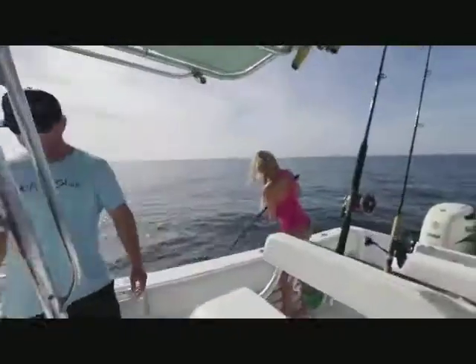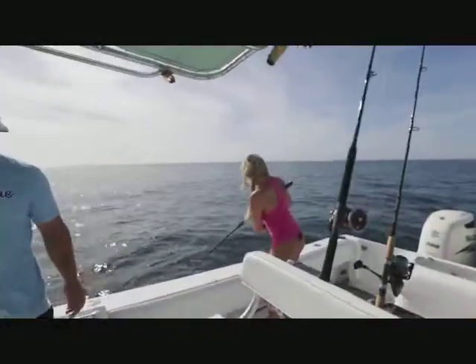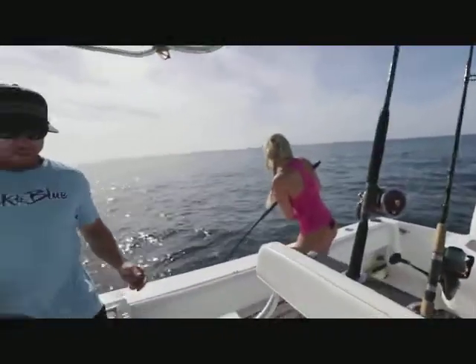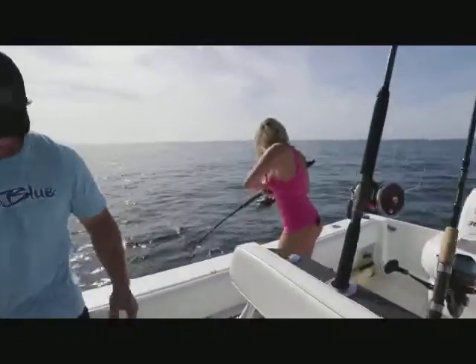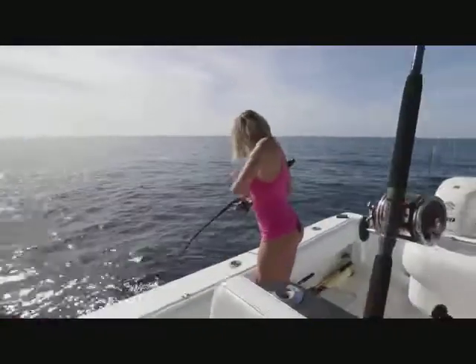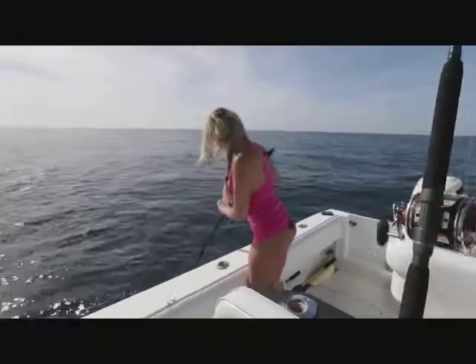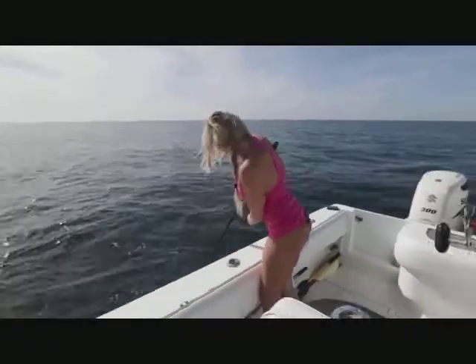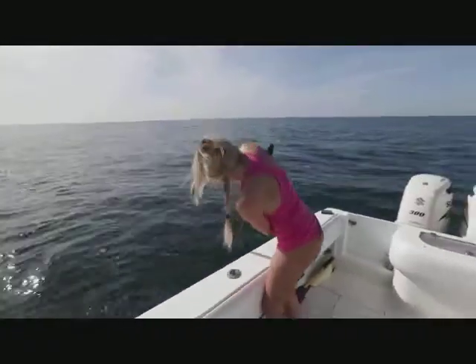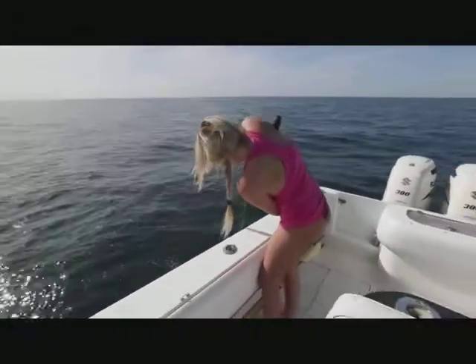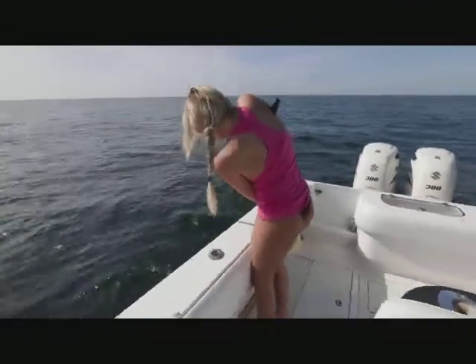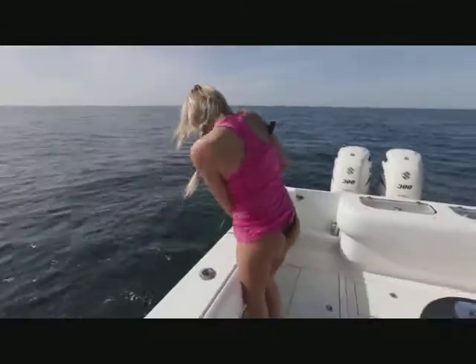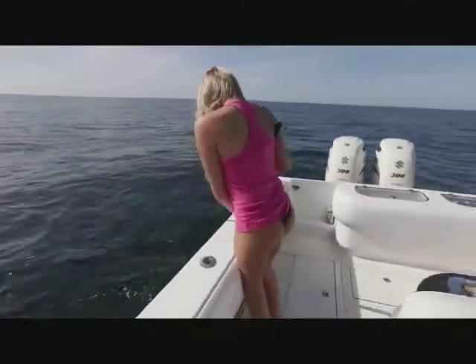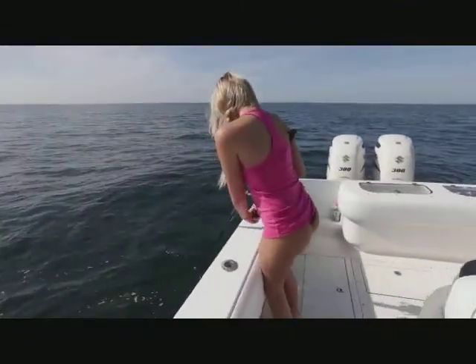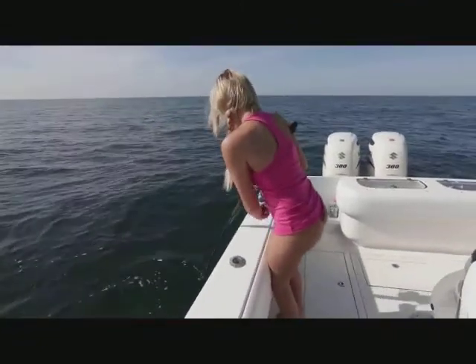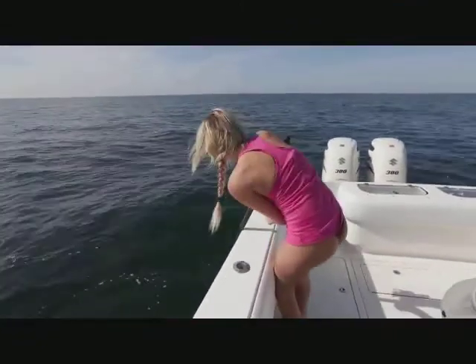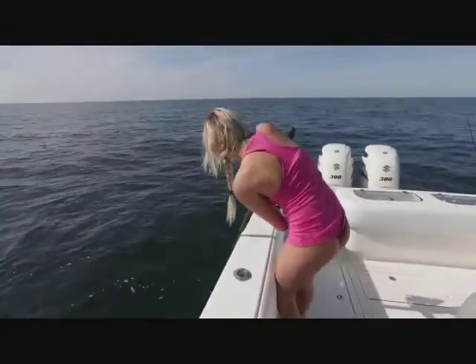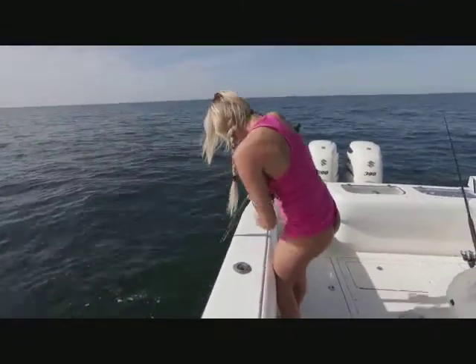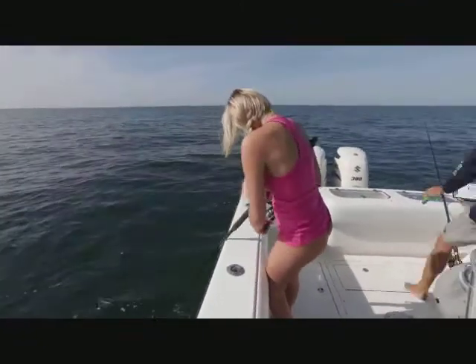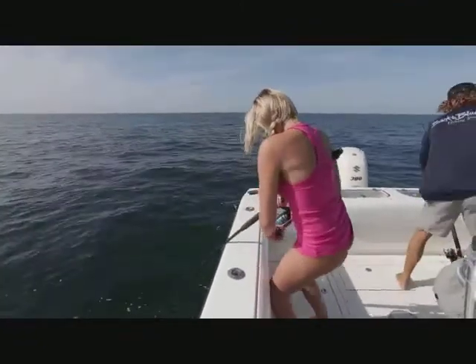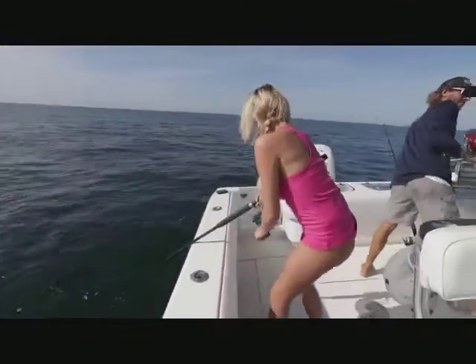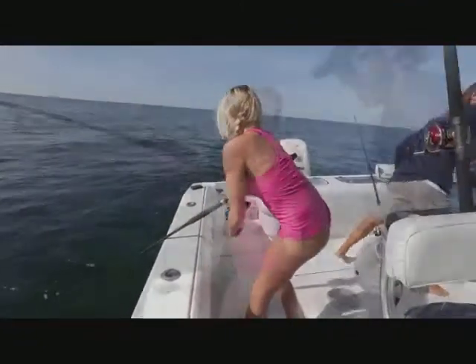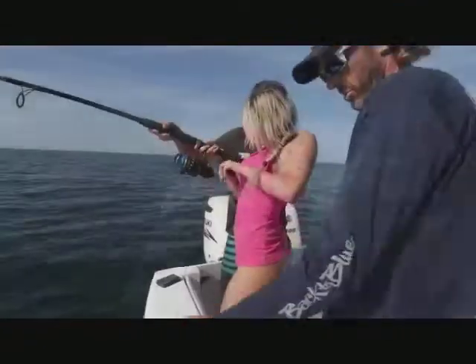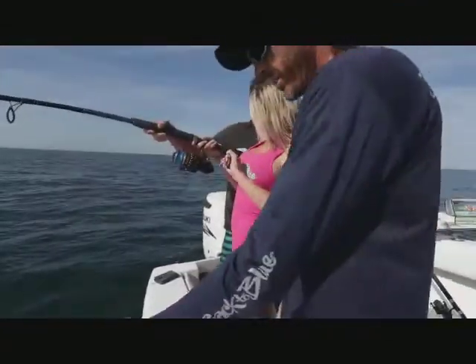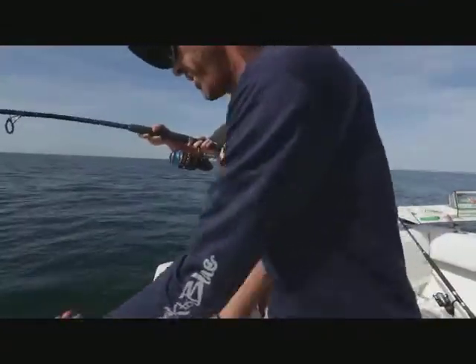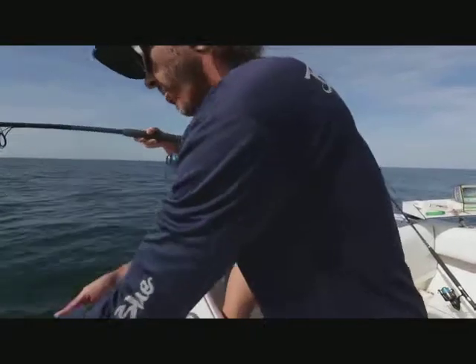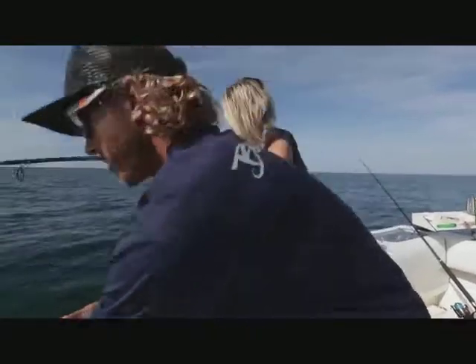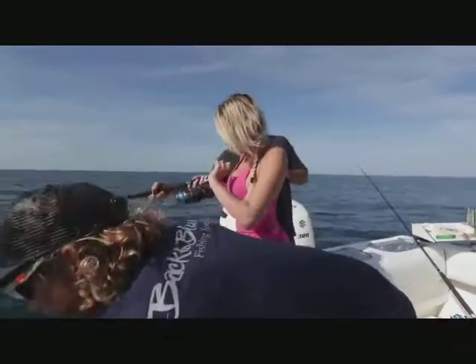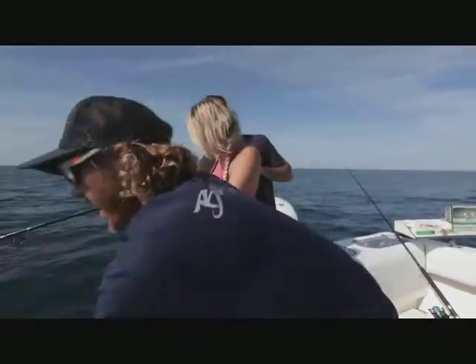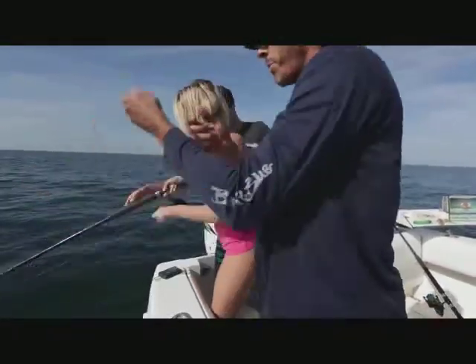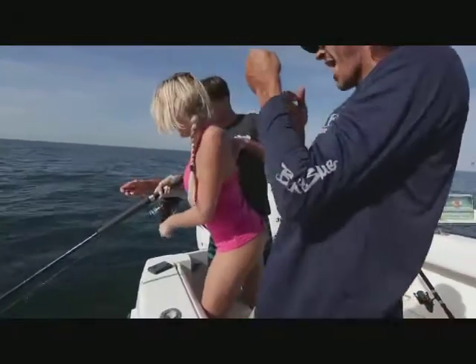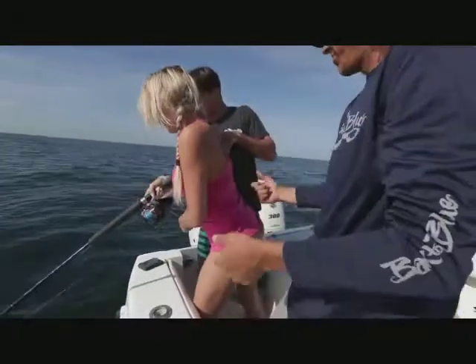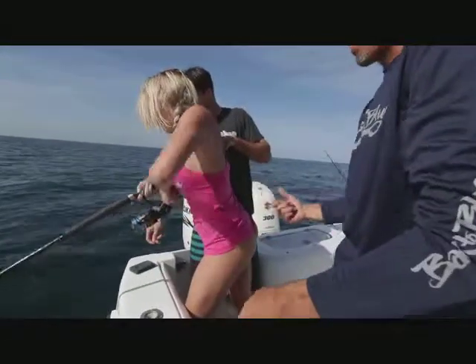Oh, get back, get on it. Oh my, what's going on over there? Use this to put your legs right up to, and you can lean down and pull it back. Use your back.